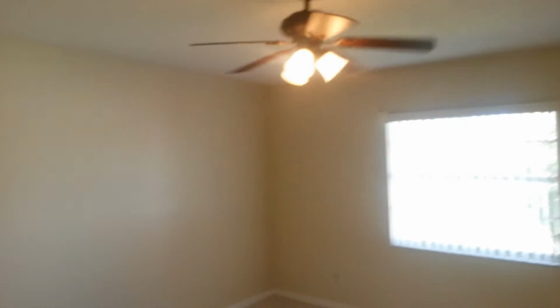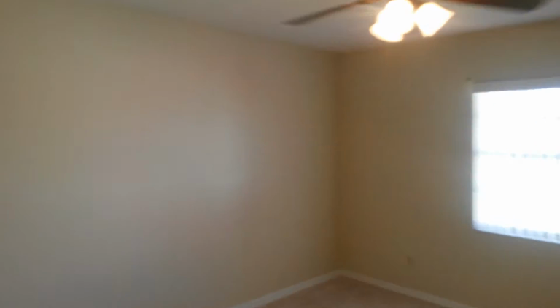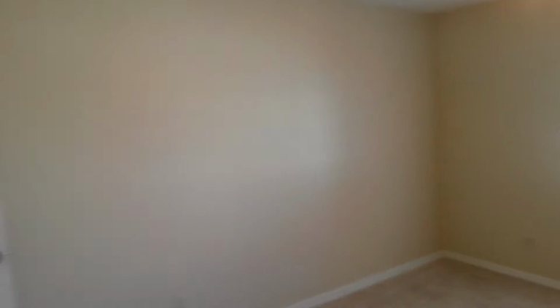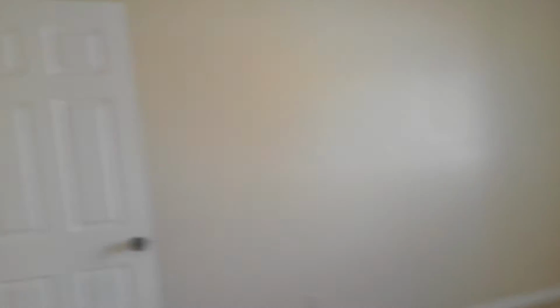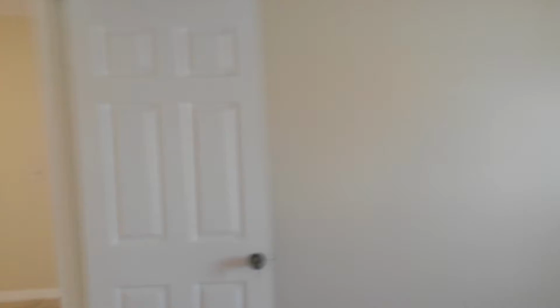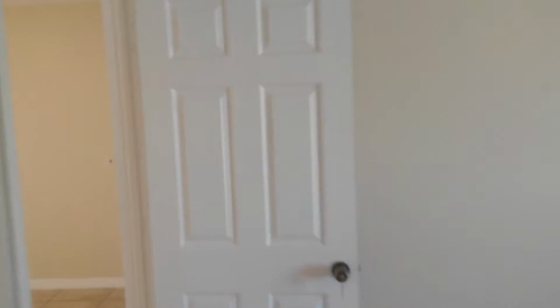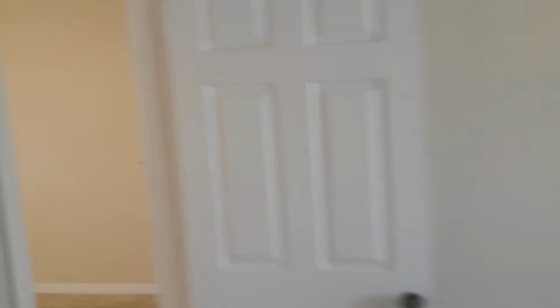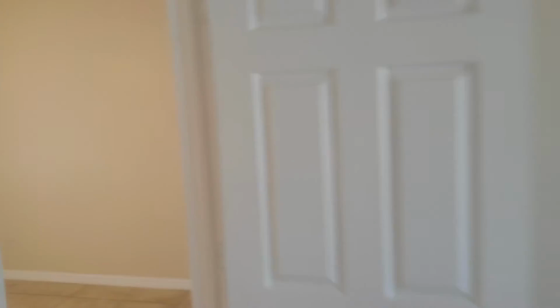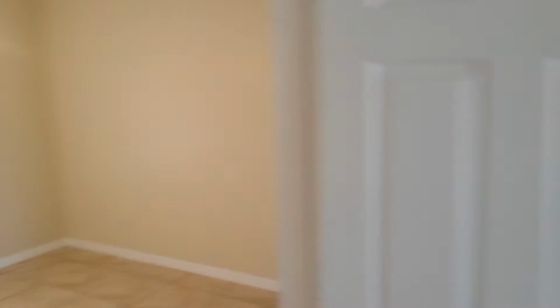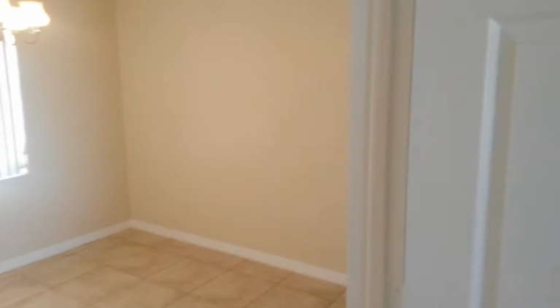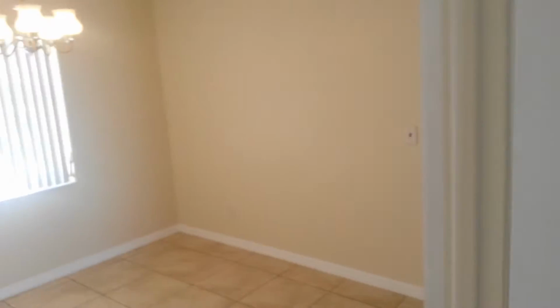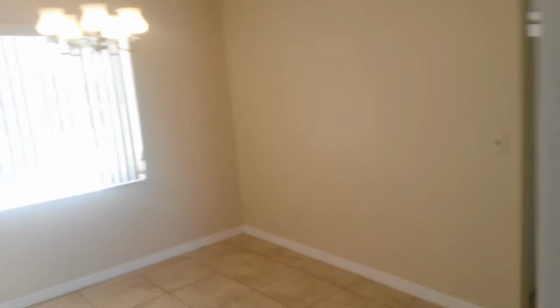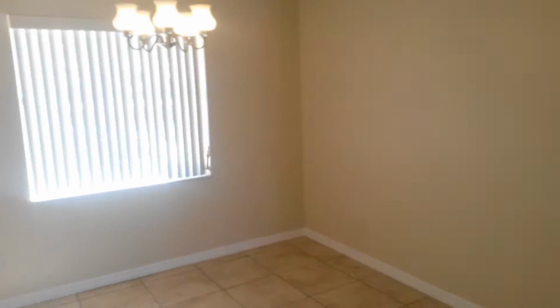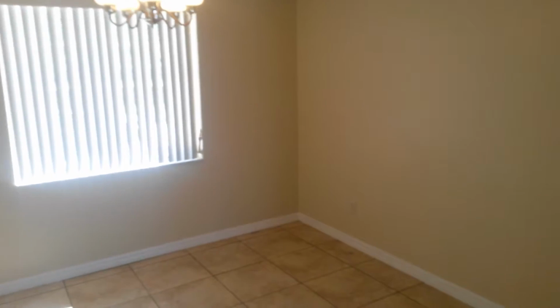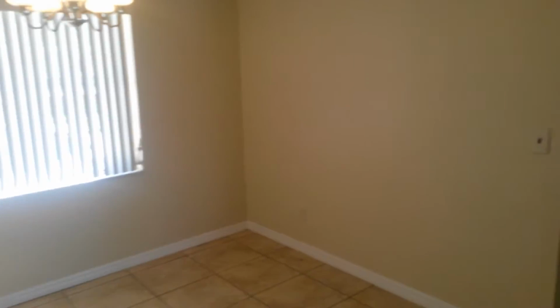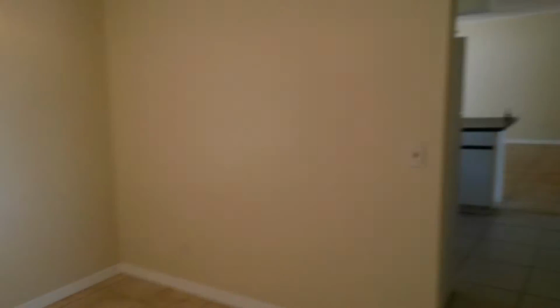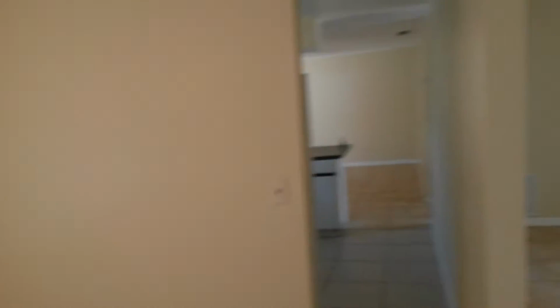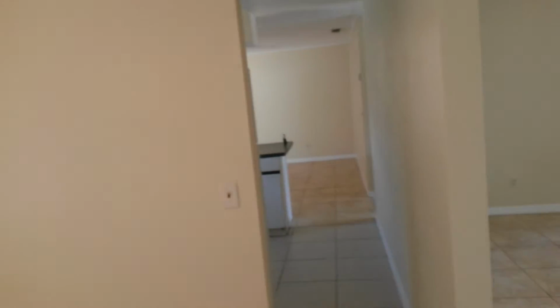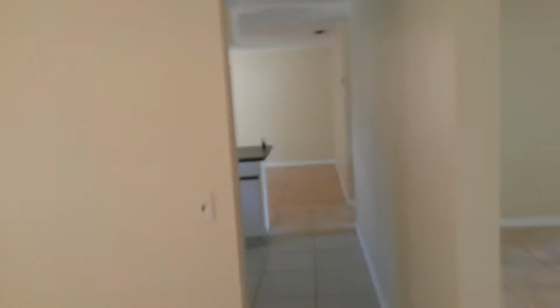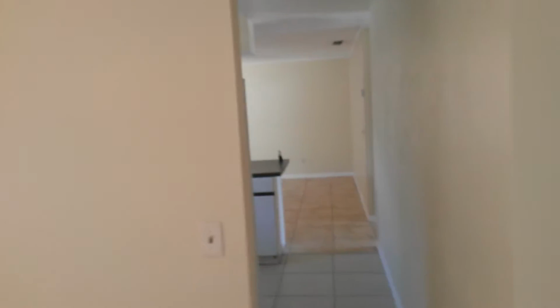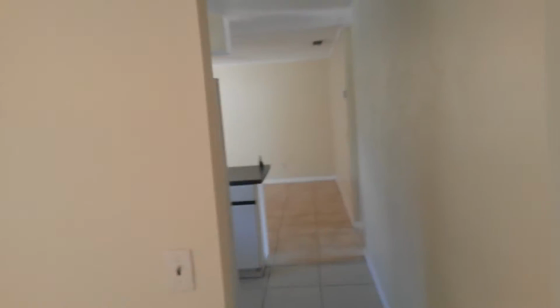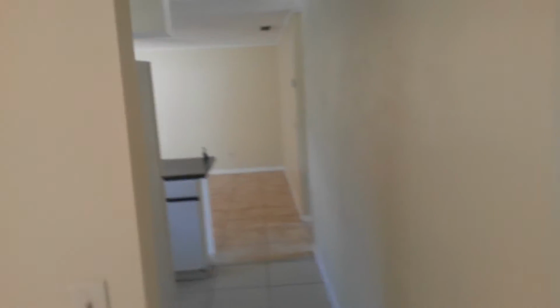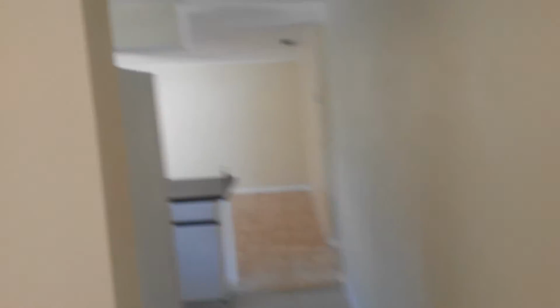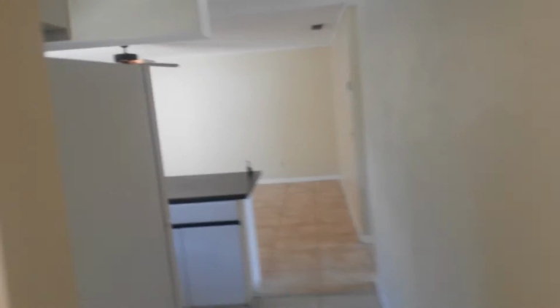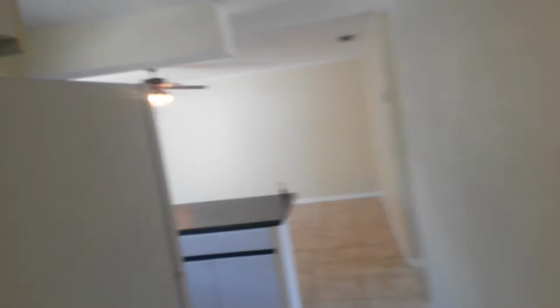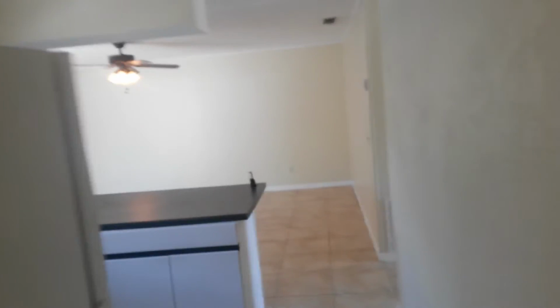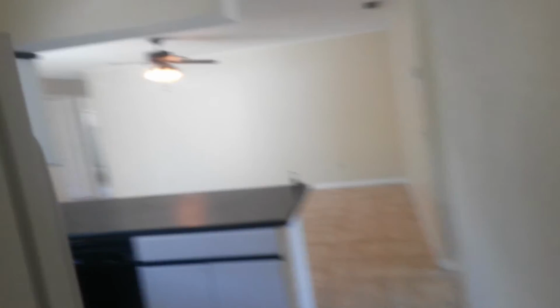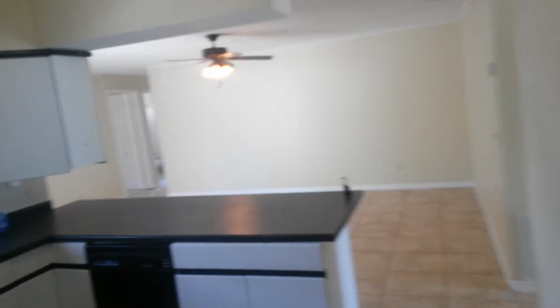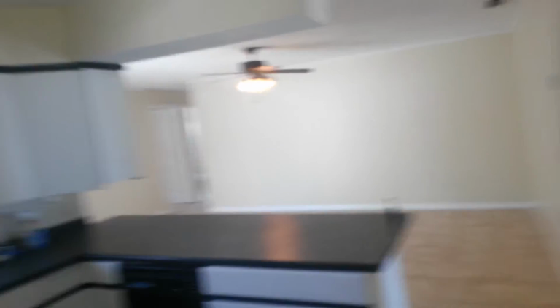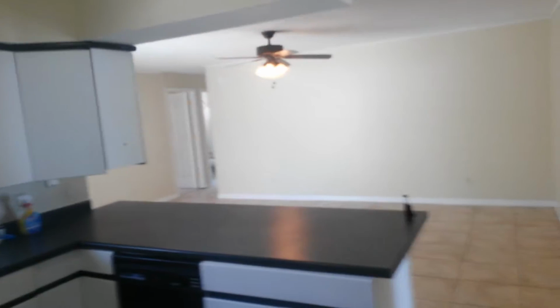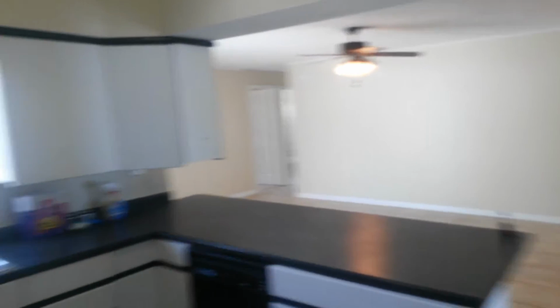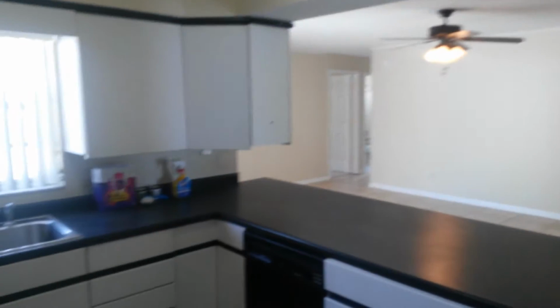Ceiling fixtures. Once it's cleaned up it should be in move-in condition. A little bit of work left to be done.